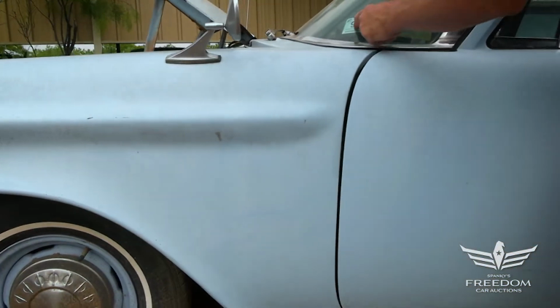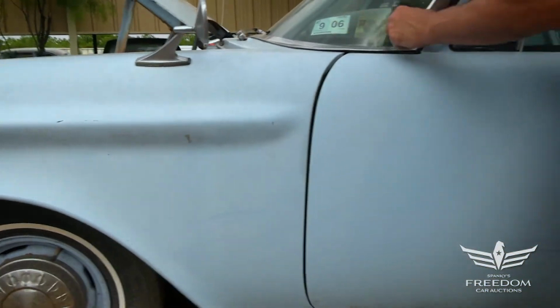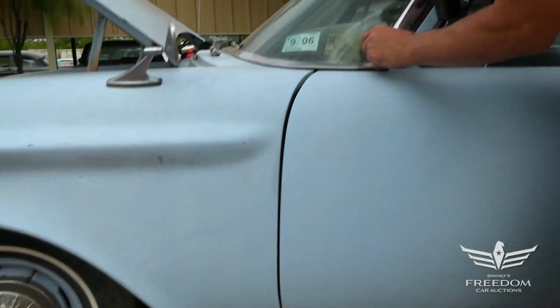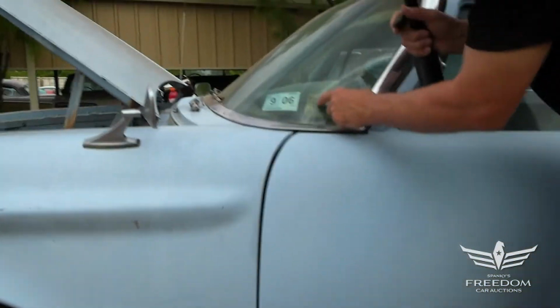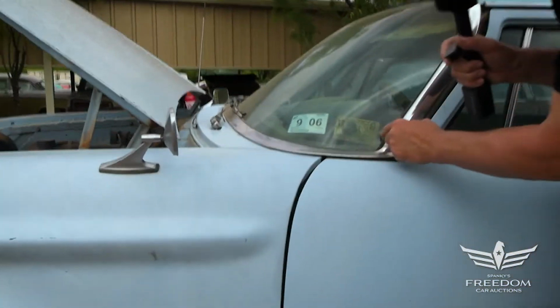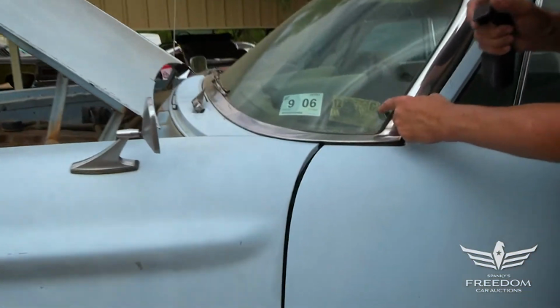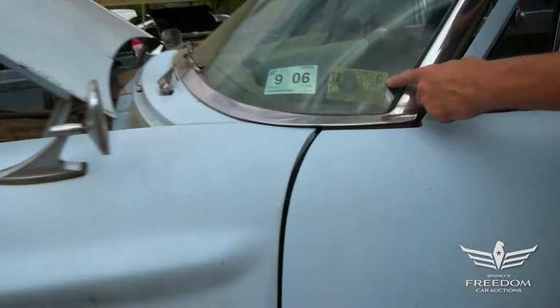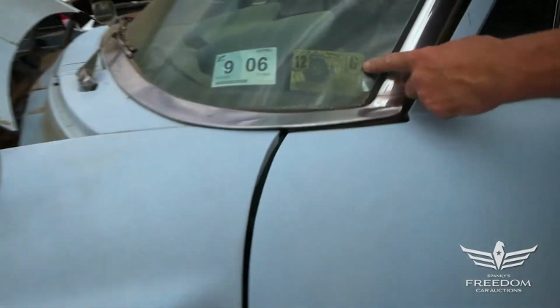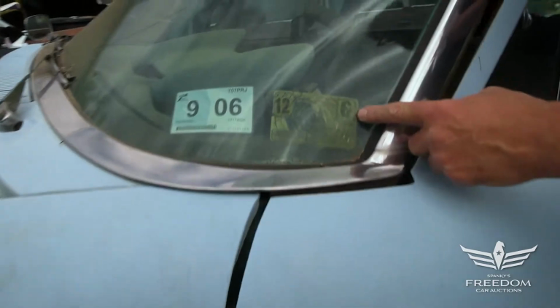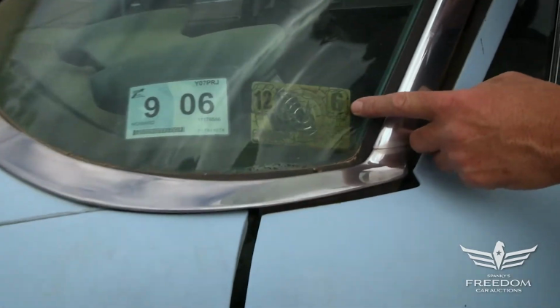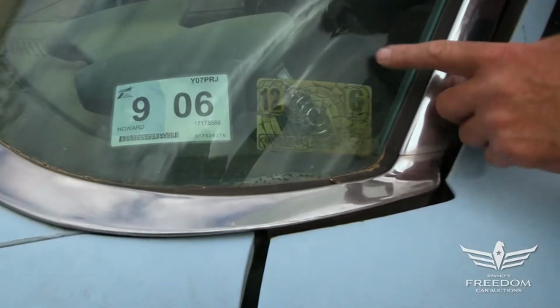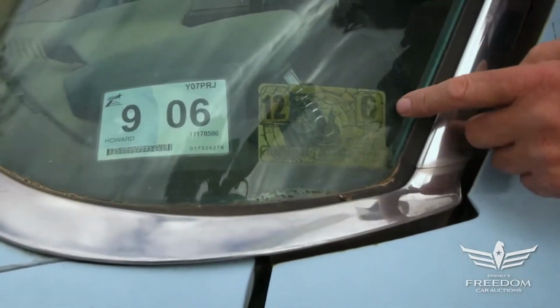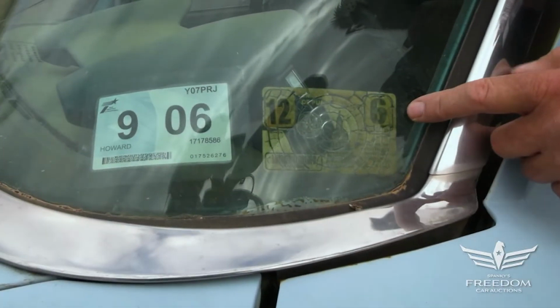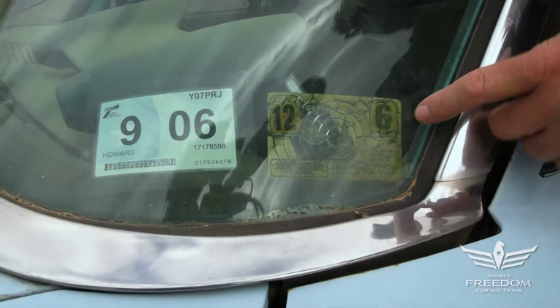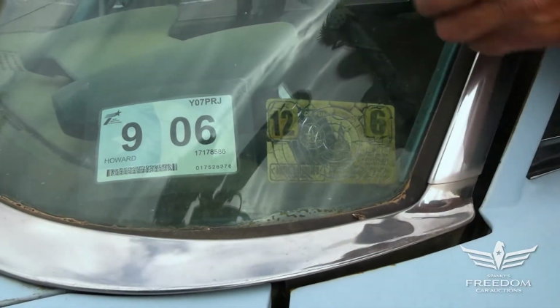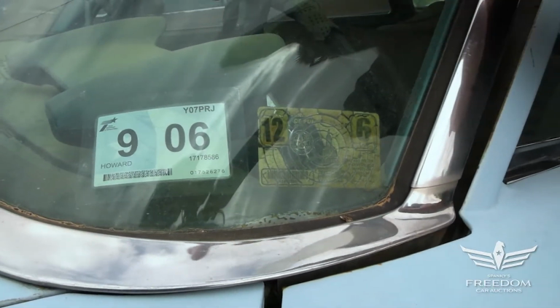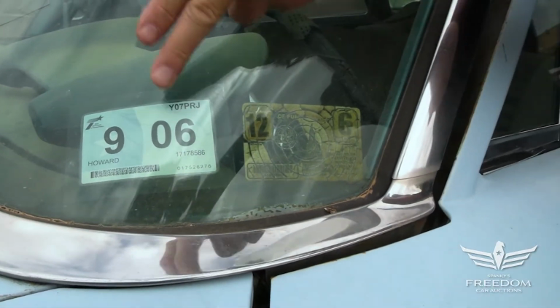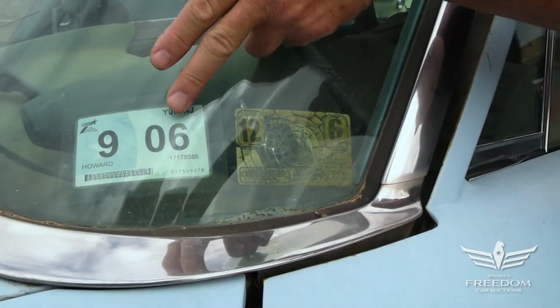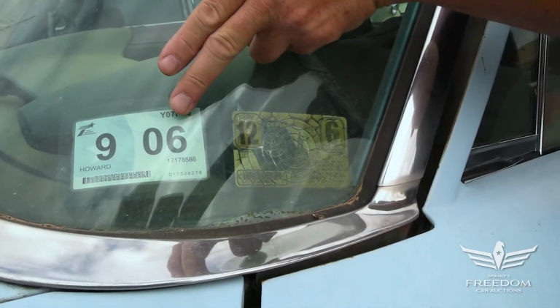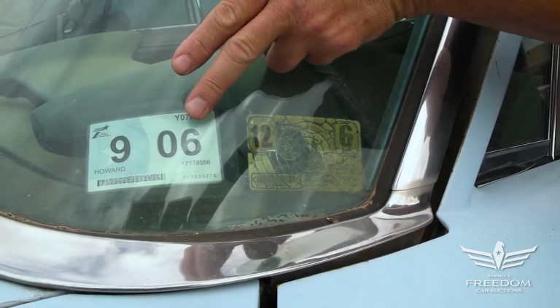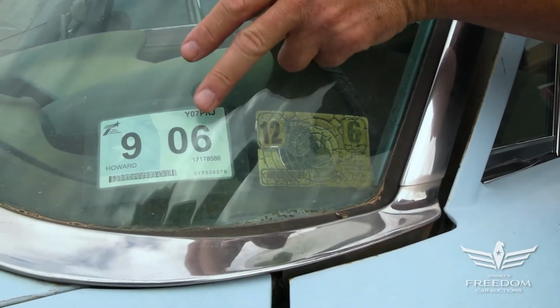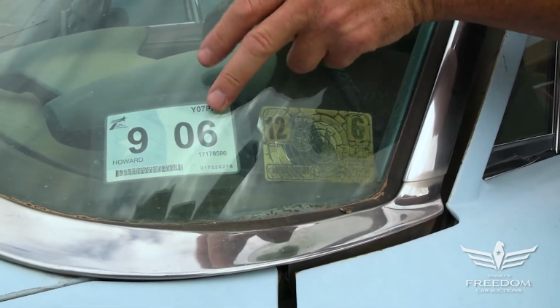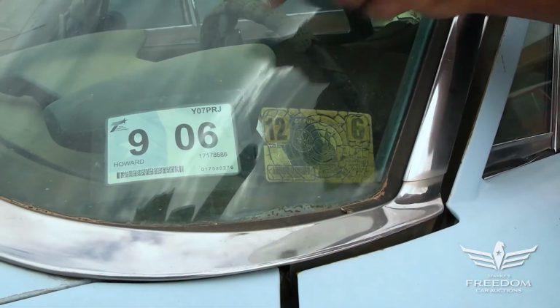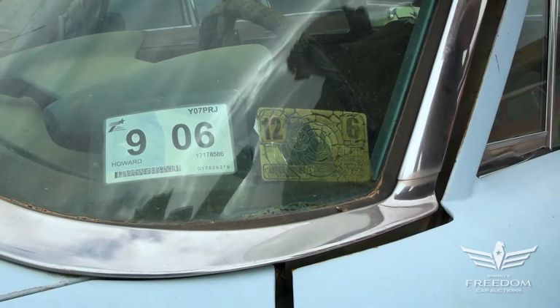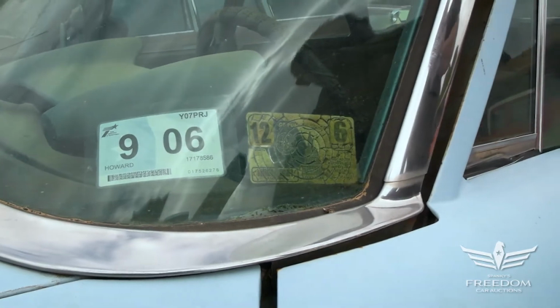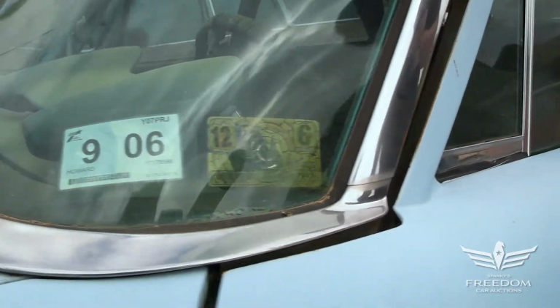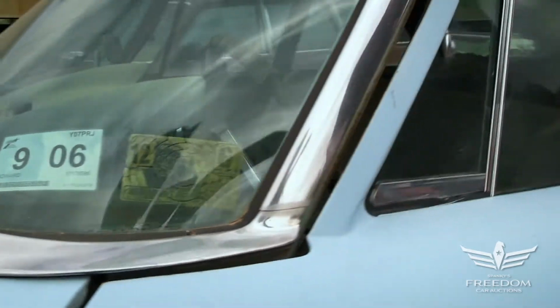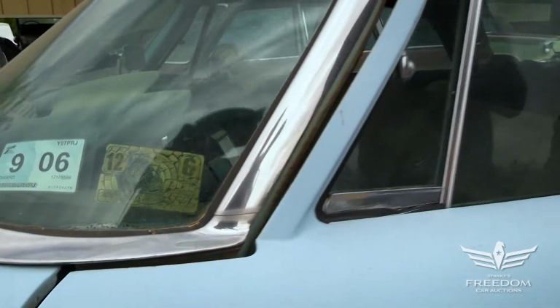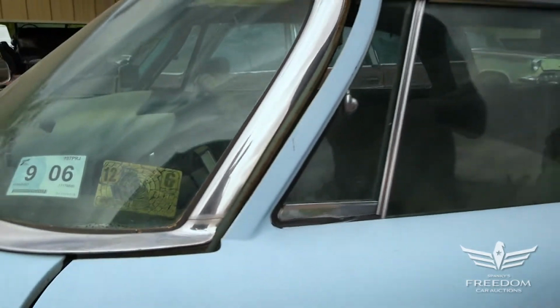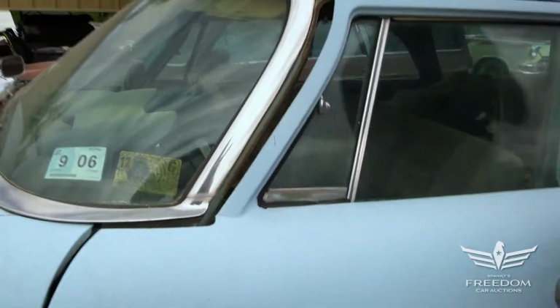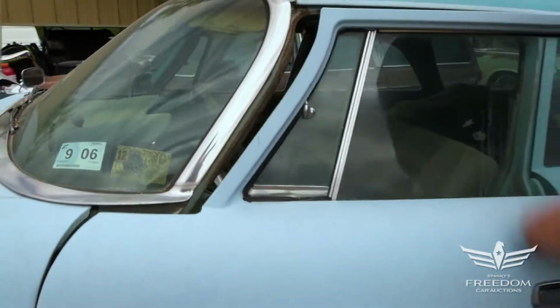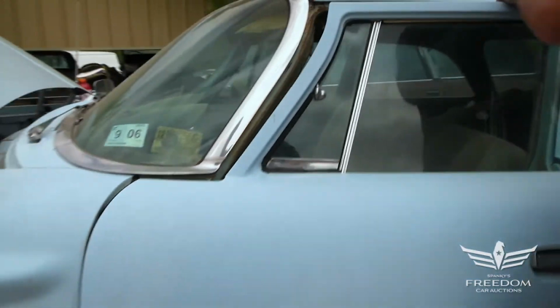The sticker's here — this is a 12 of 1966 inspection sticker, and more recently, 9 of 2006, the last time the car was apparently registered.